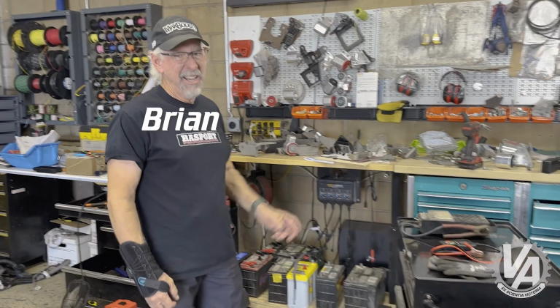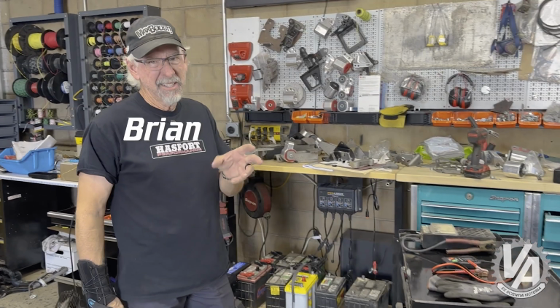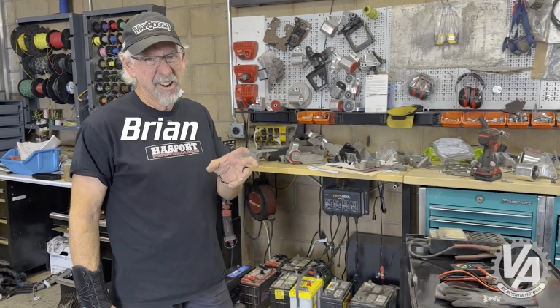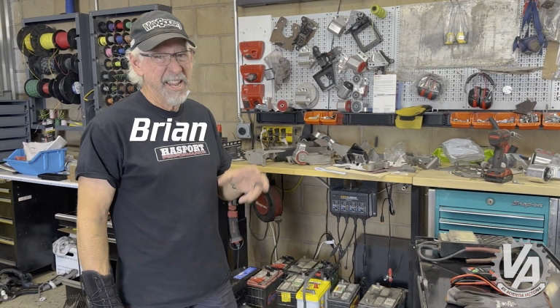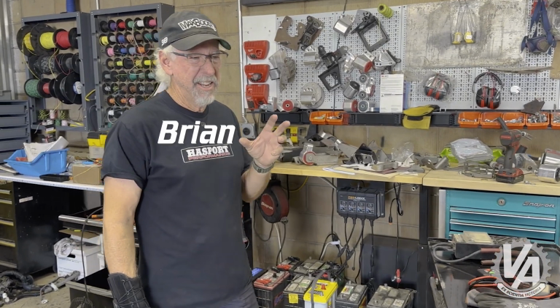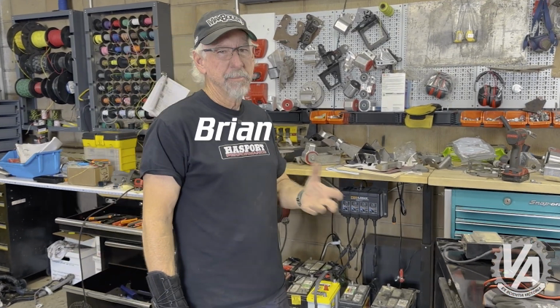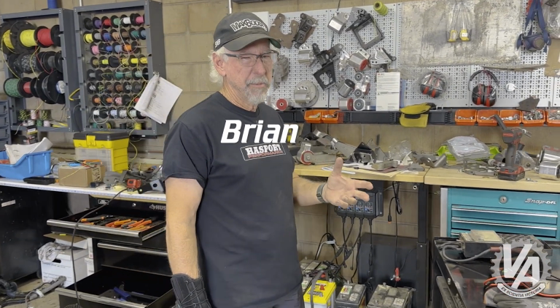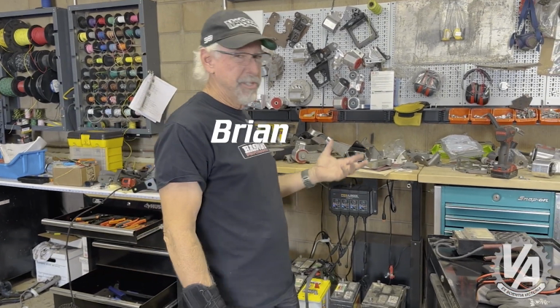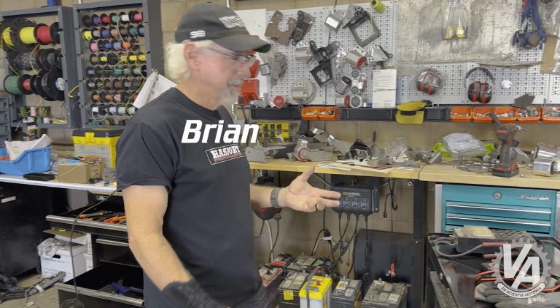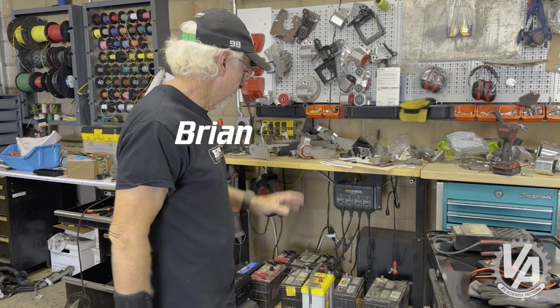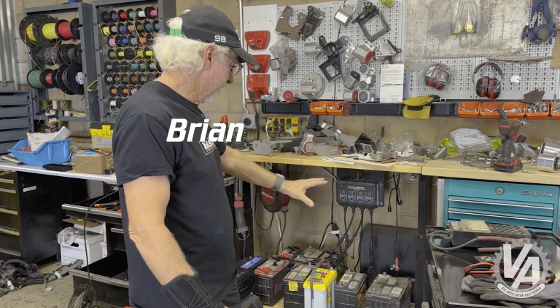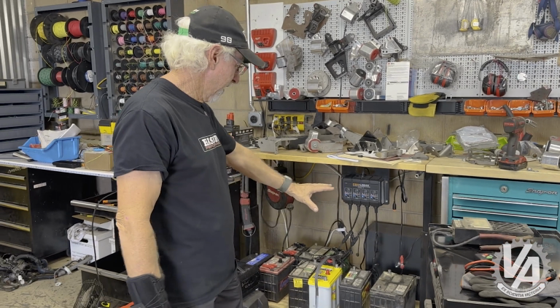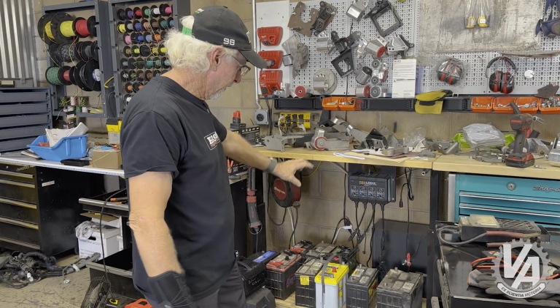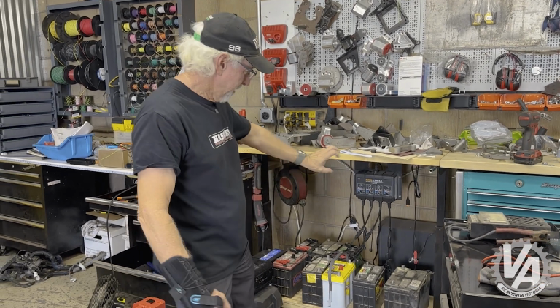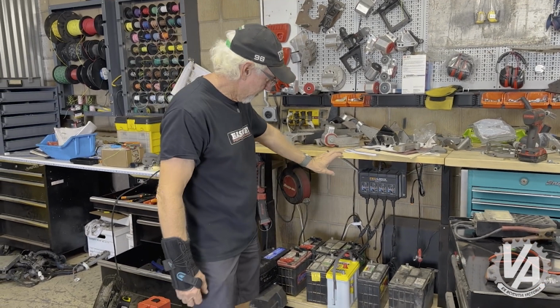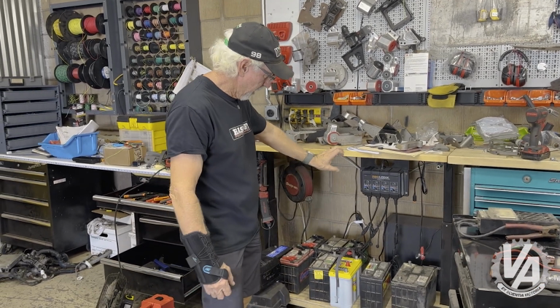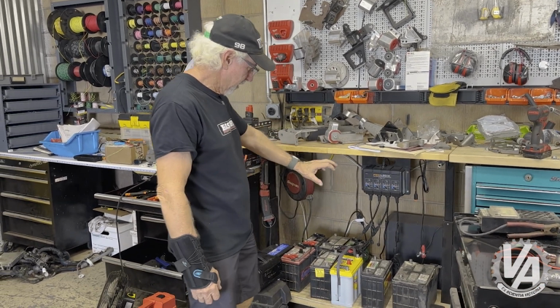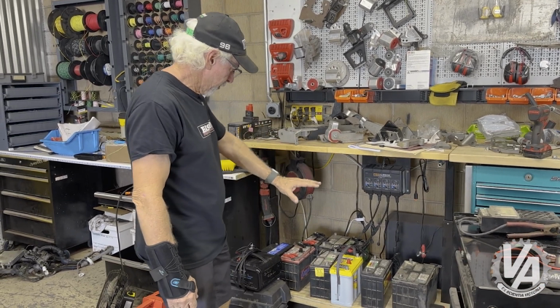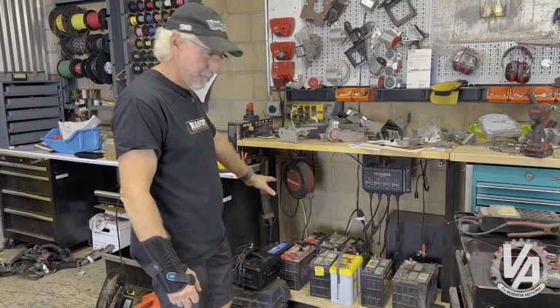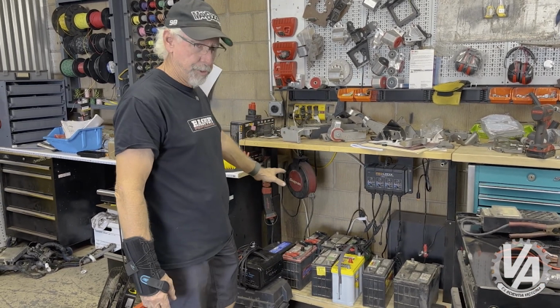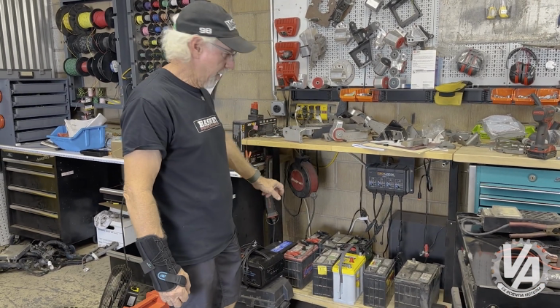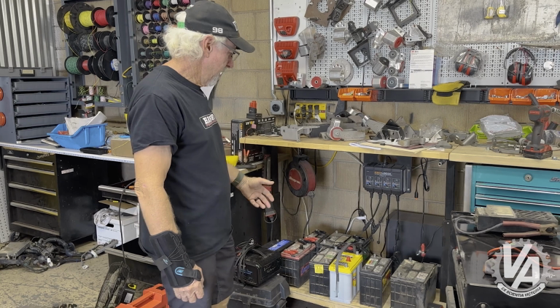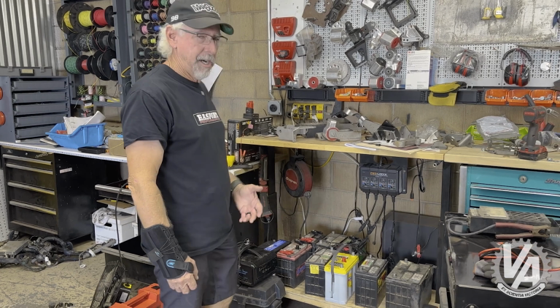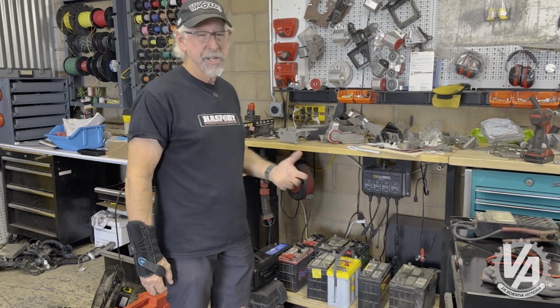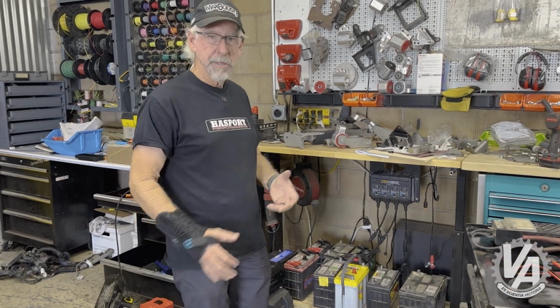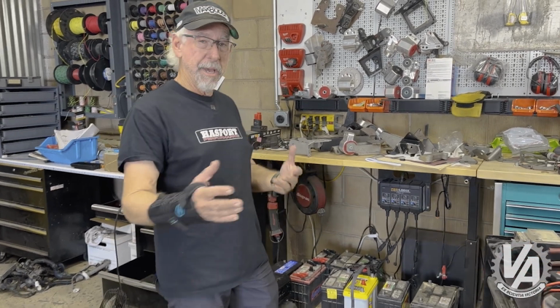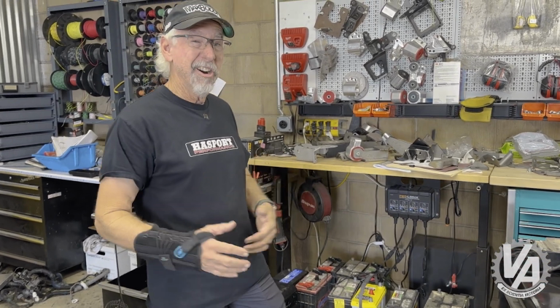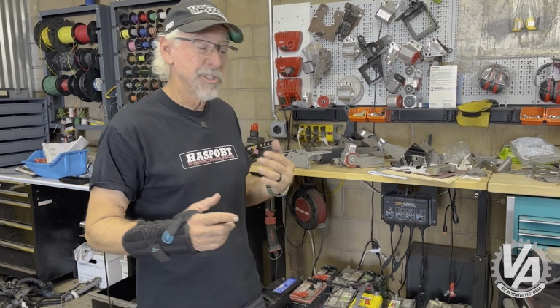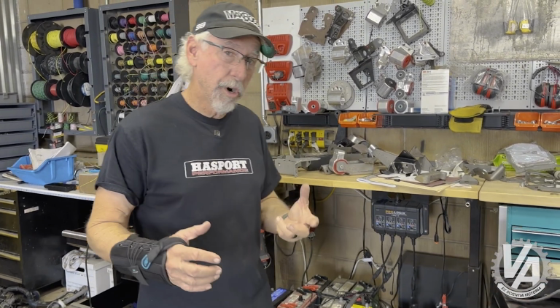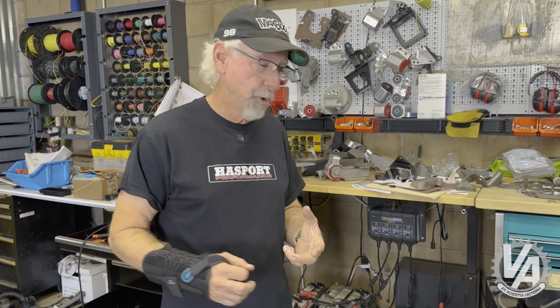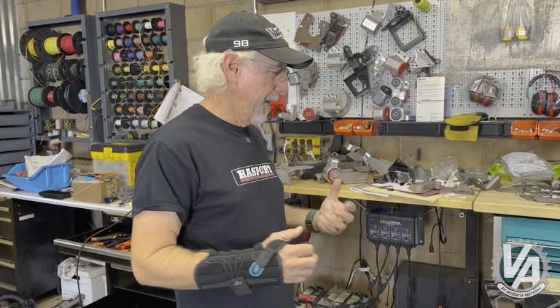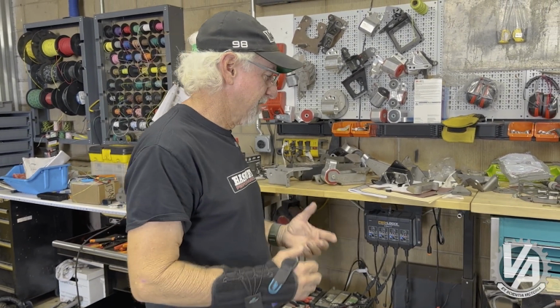I buy a lot of cars and sometimes they come with batteries, sometimes they don't. I just bought this really nice ProLogix charger so I can charge multiple batteries. It turns out sometimes I put a battery in a car and it doesn't work, so I need a way to test it.